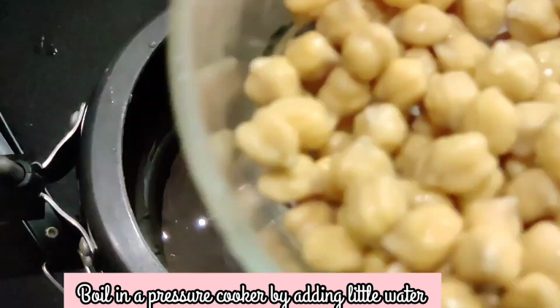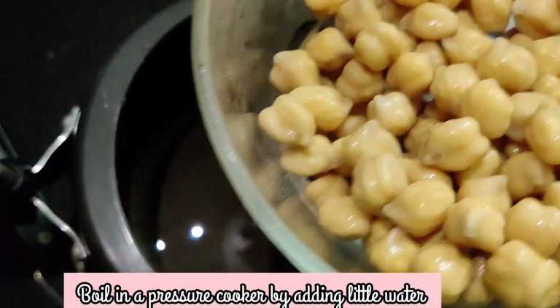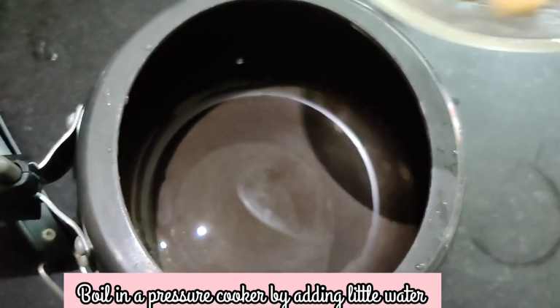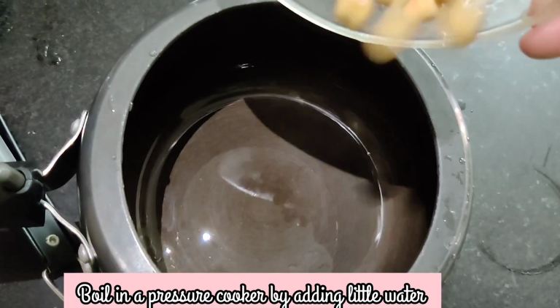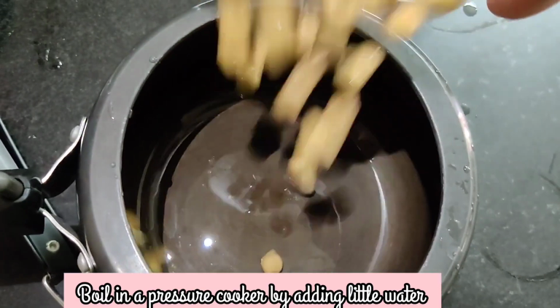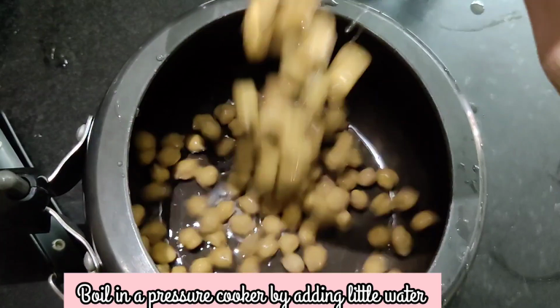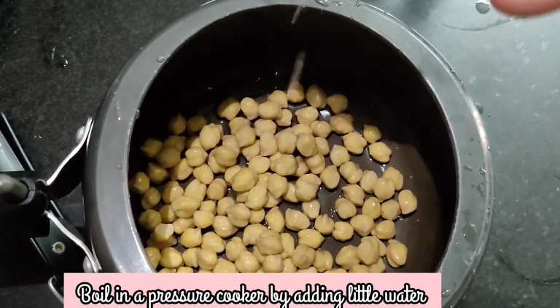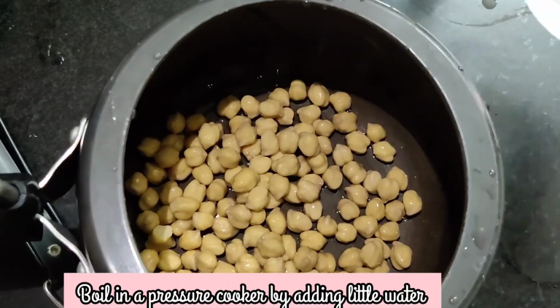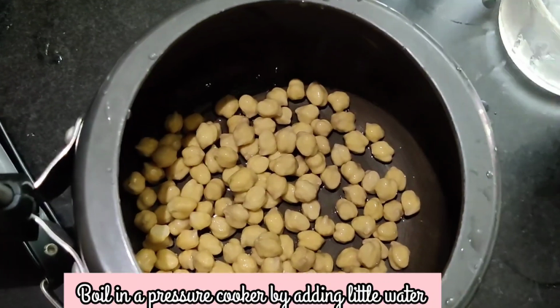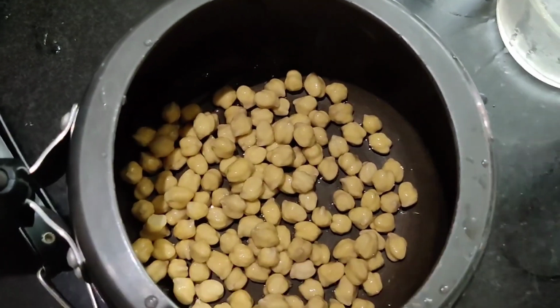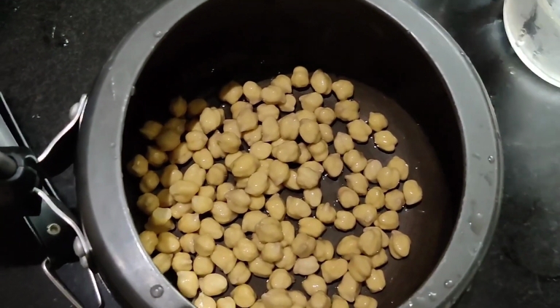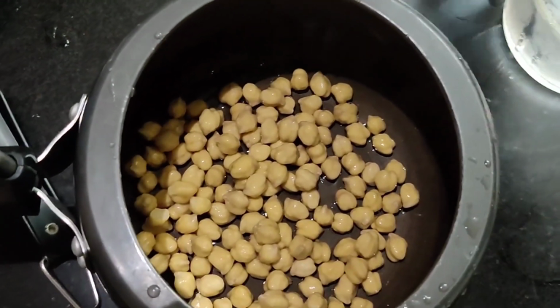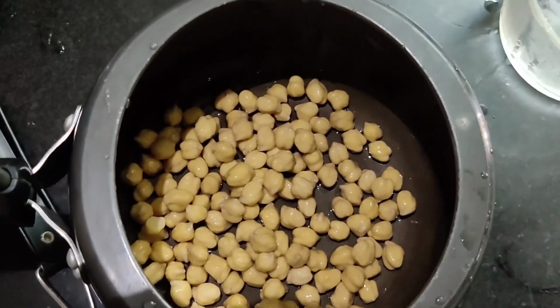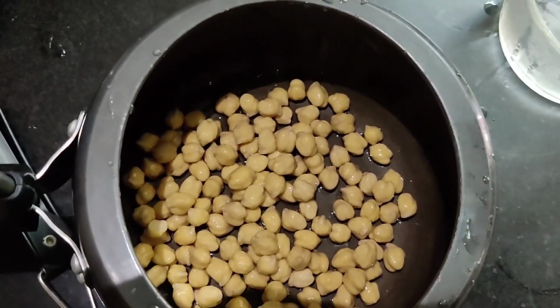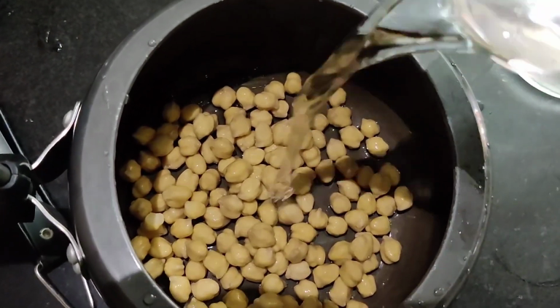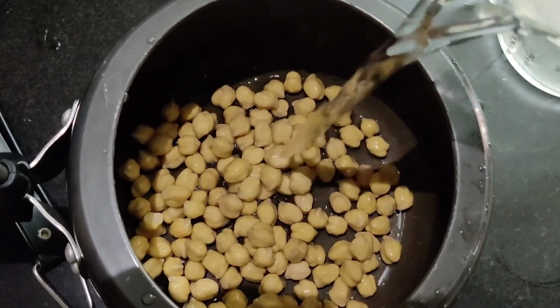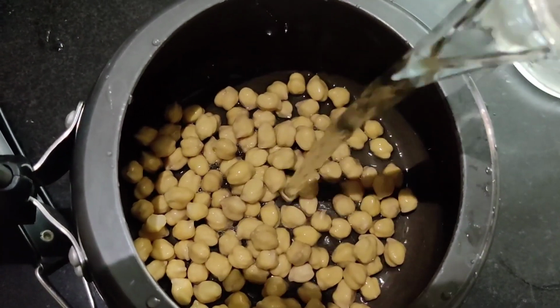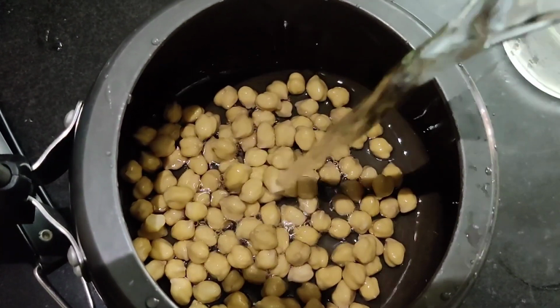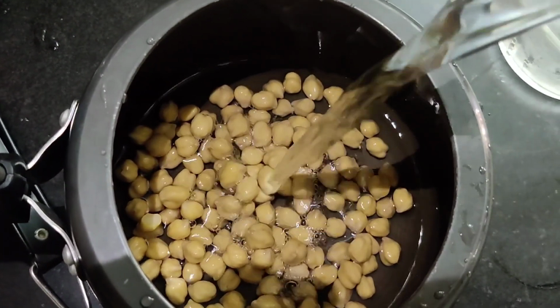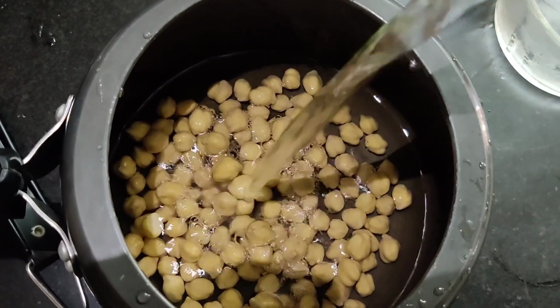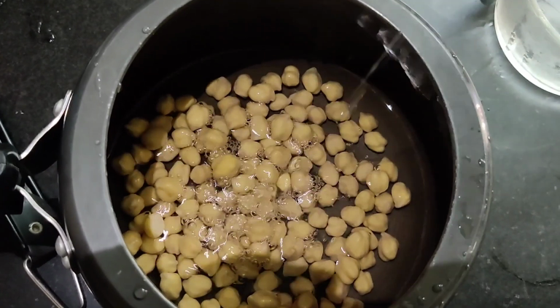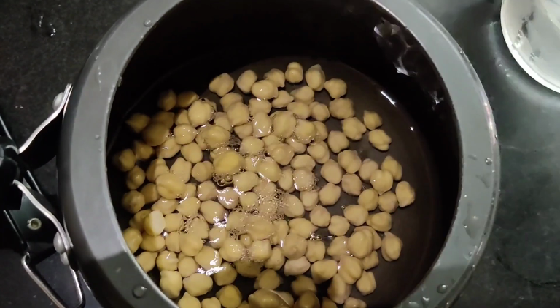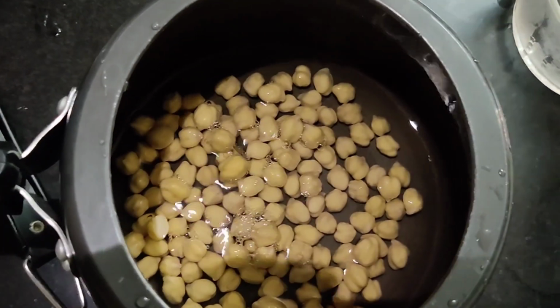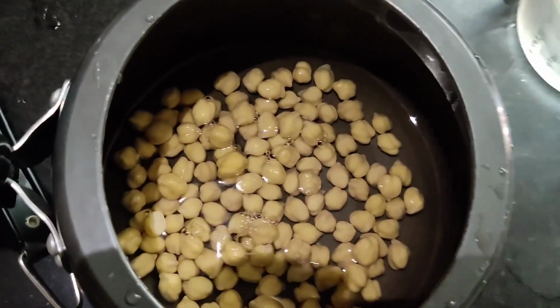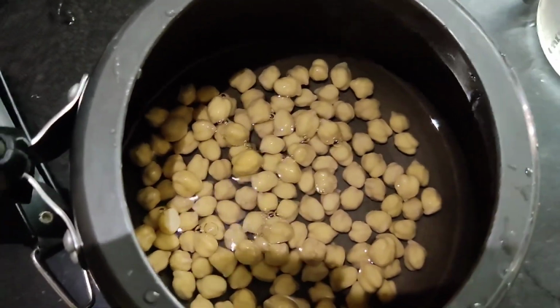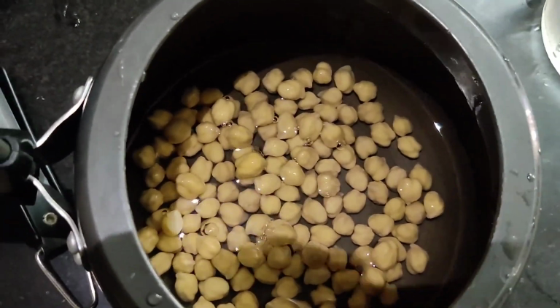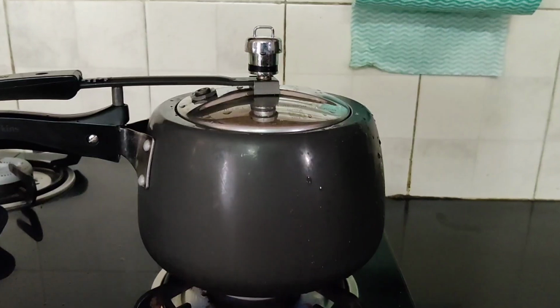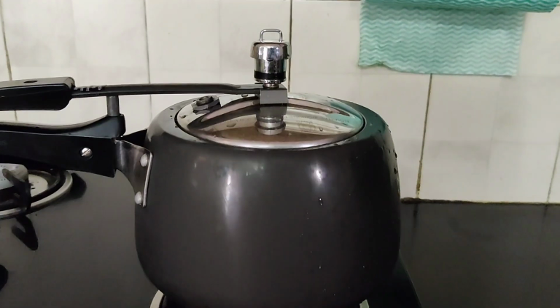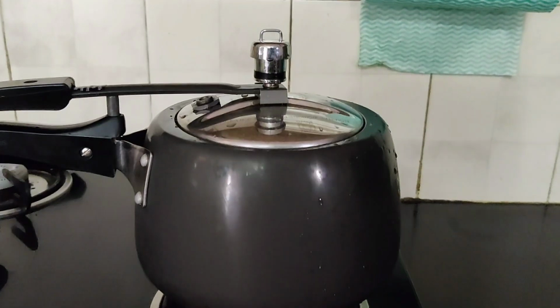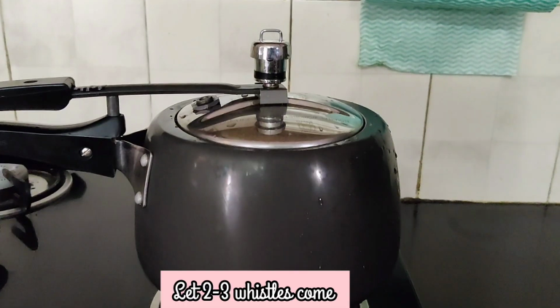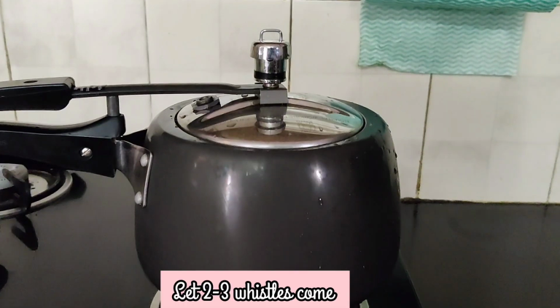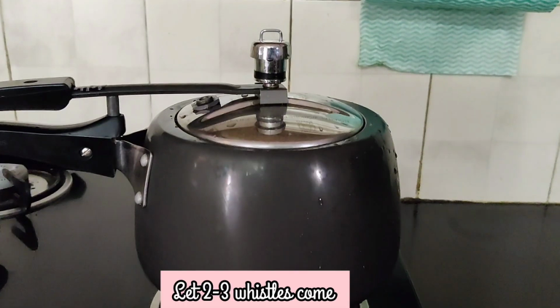We'll boil the chickpeas in a pressure cooker by adding a little water to it. Let 2-3 whistles come, but do not overcook it.